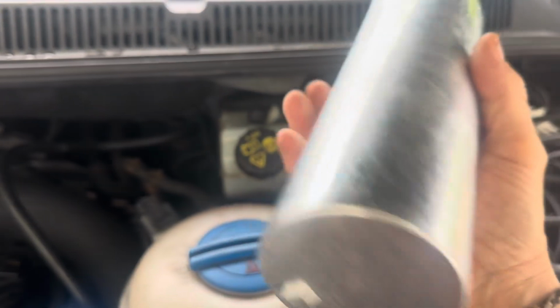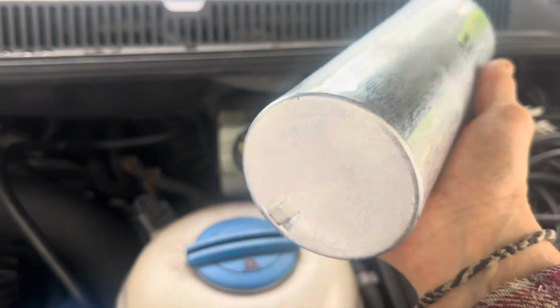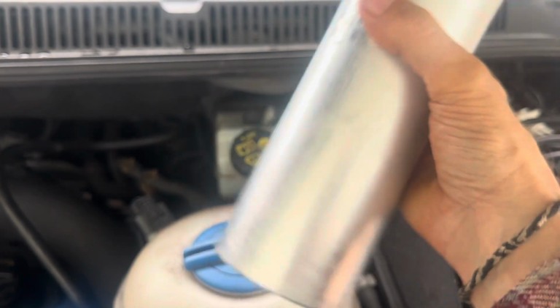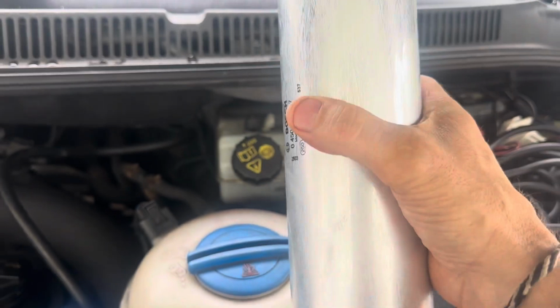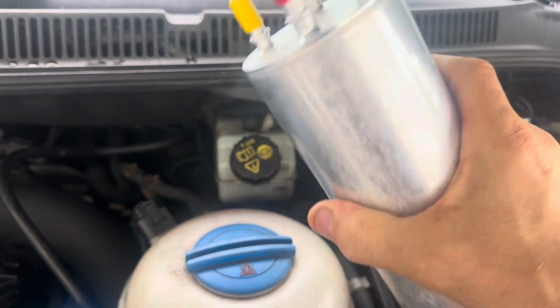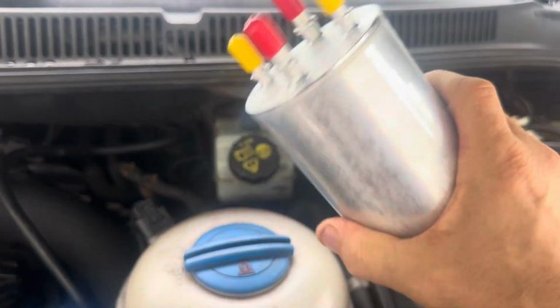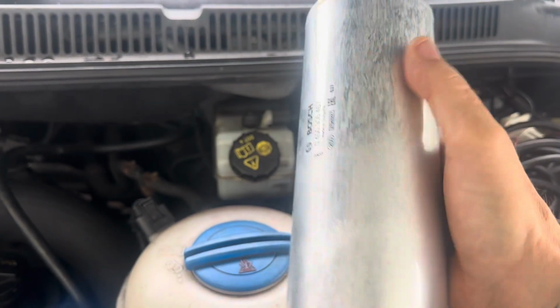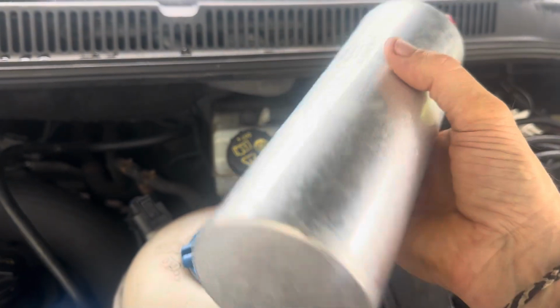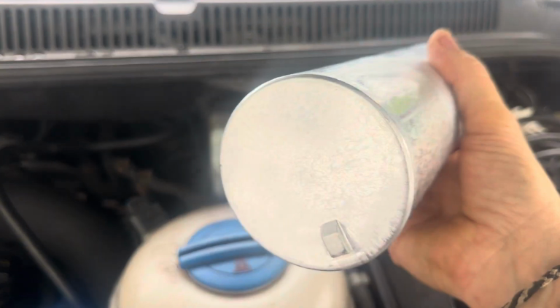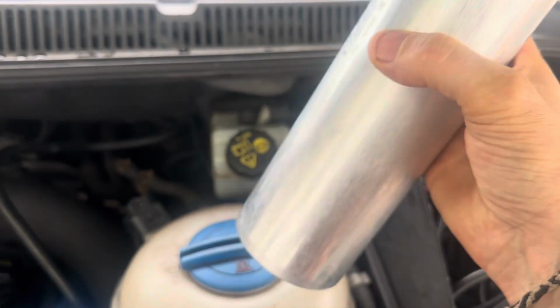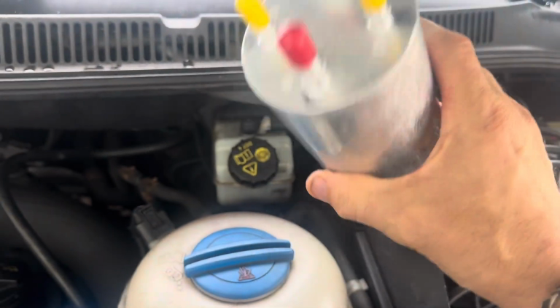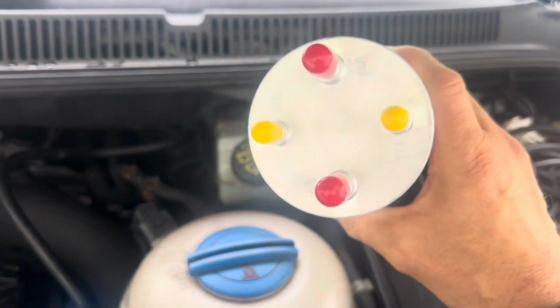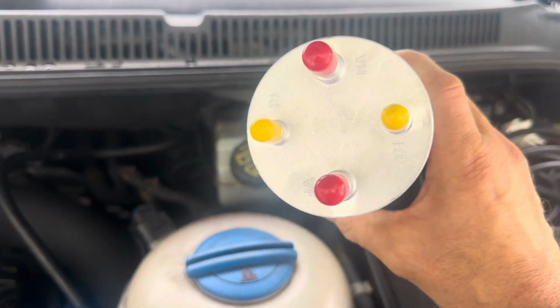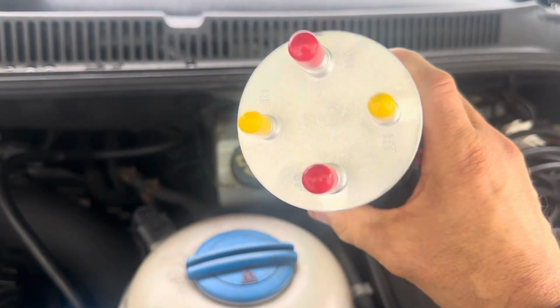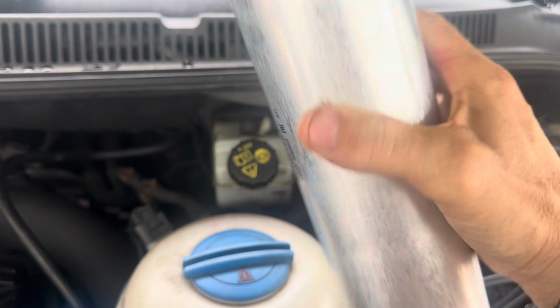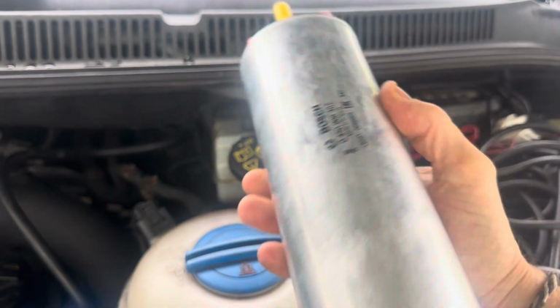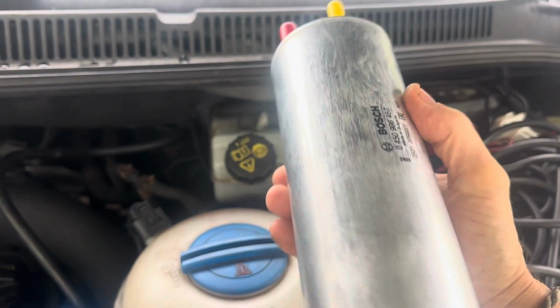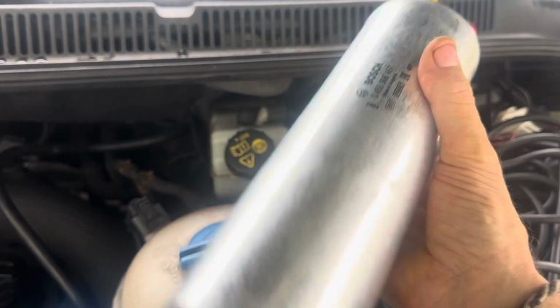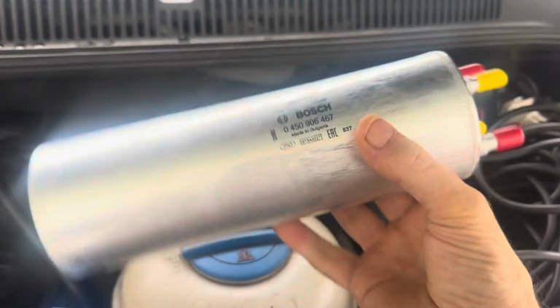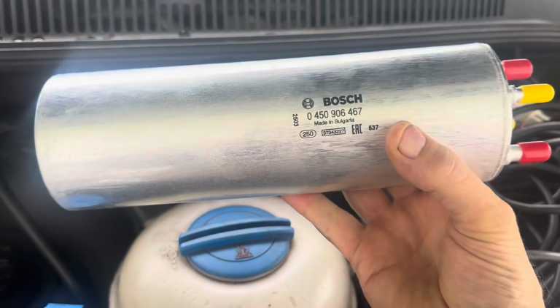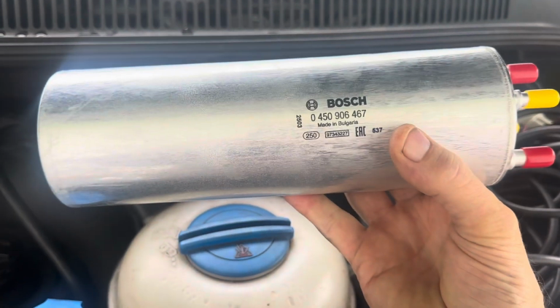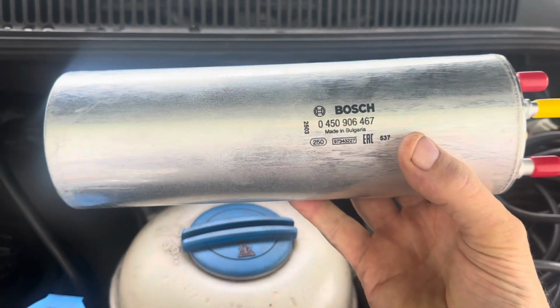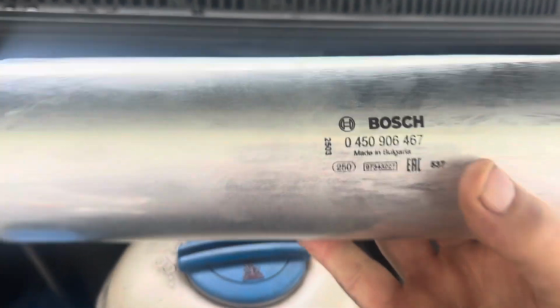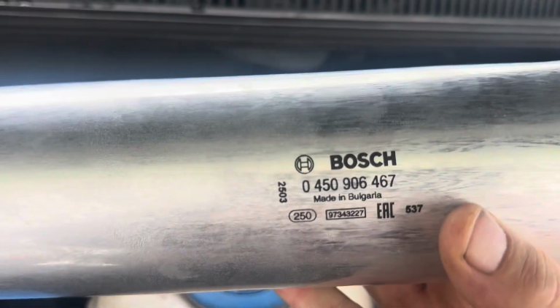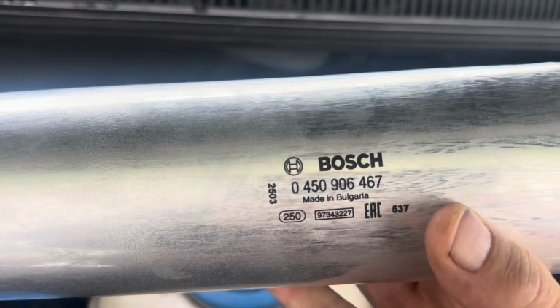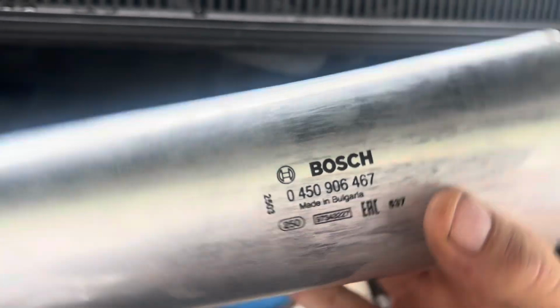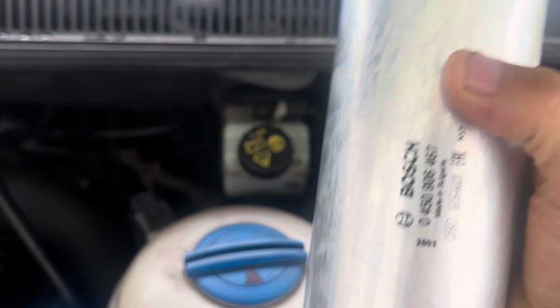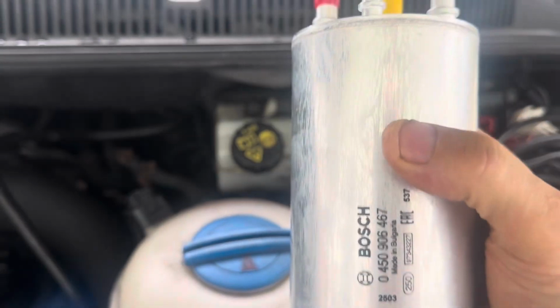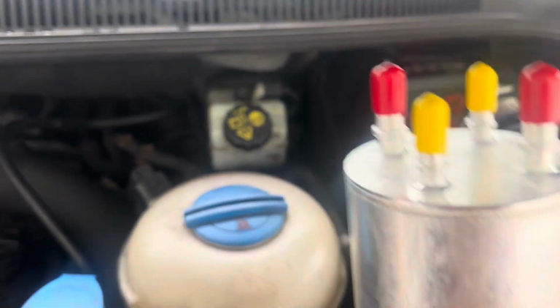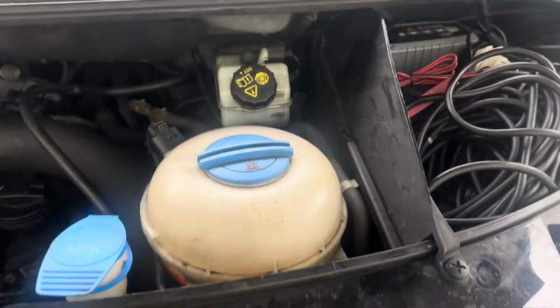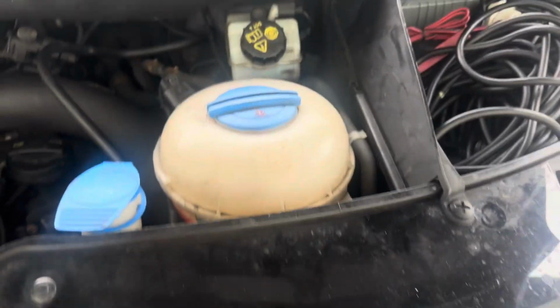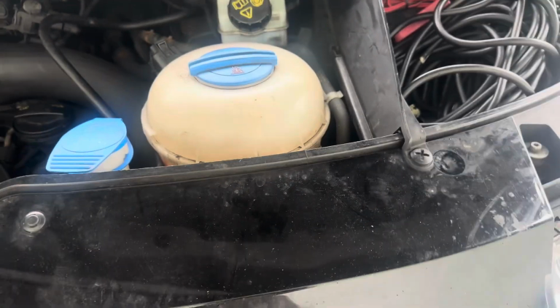Get yourself a decent one. You can't see what's inside here, but obviously a decent one — this is a Bosch one, look there's the code. All right, let's put that to the side for a moment.